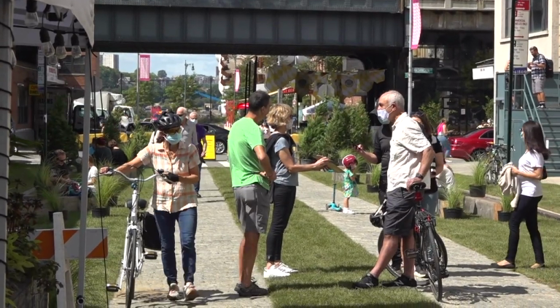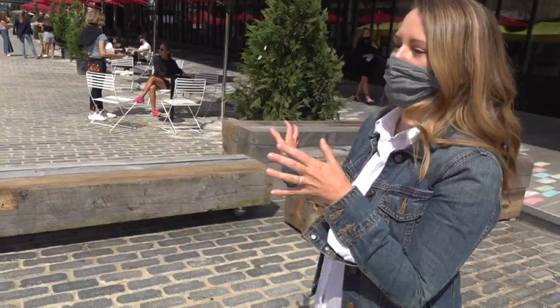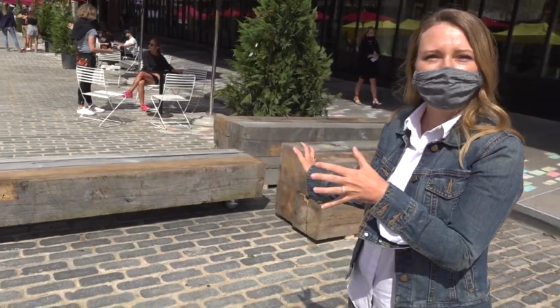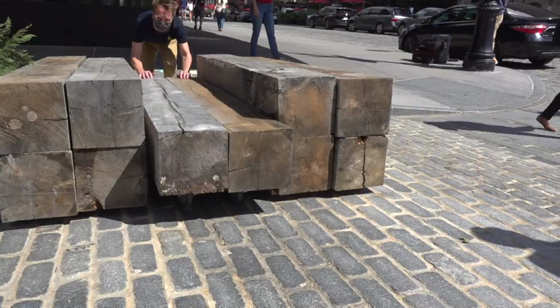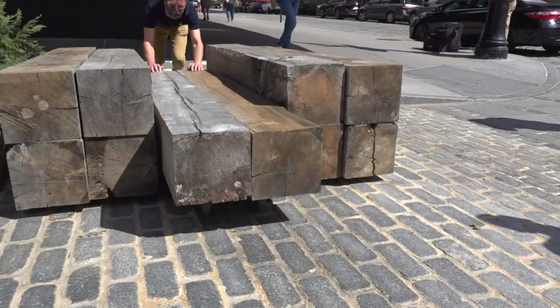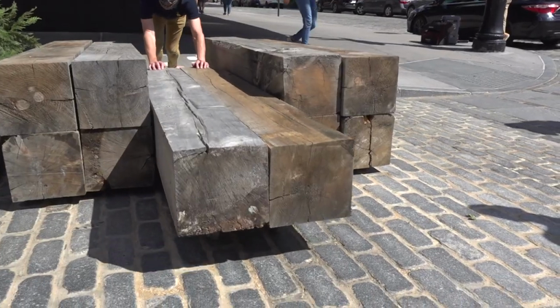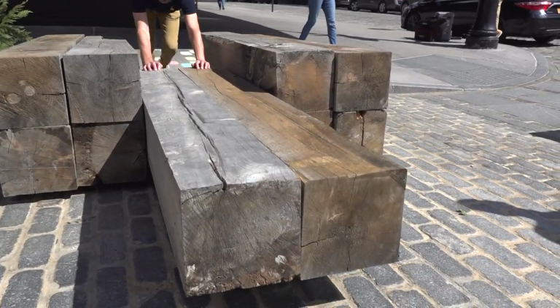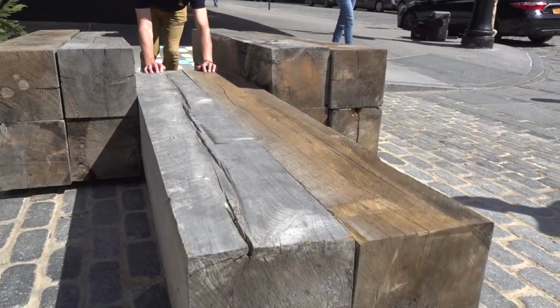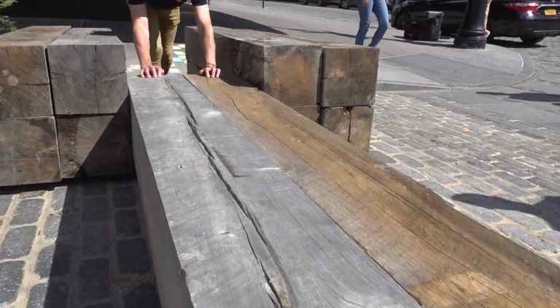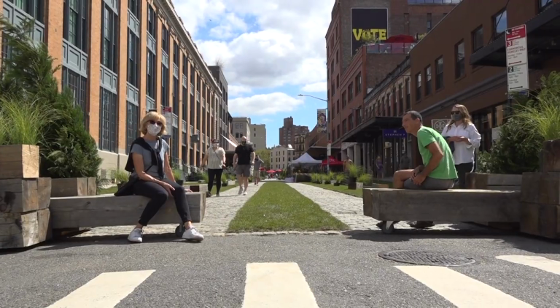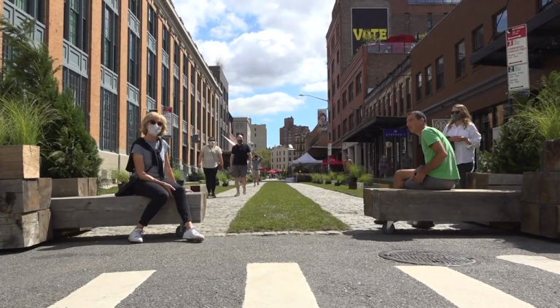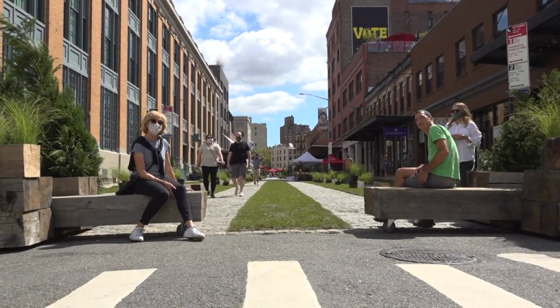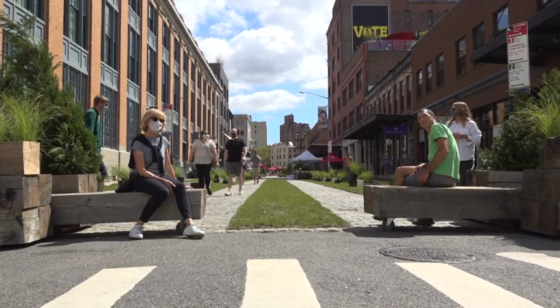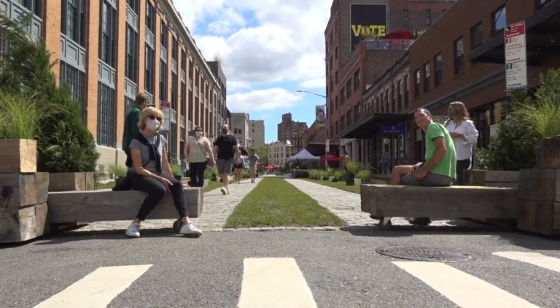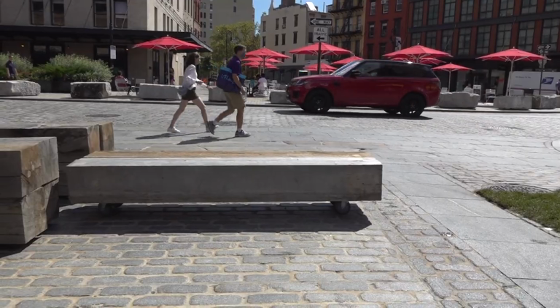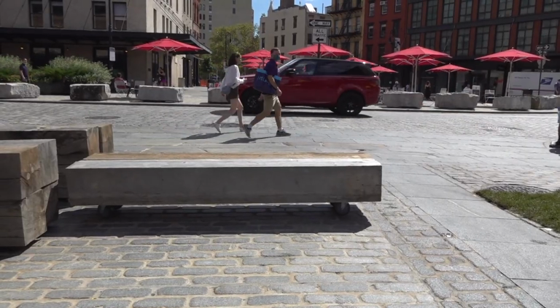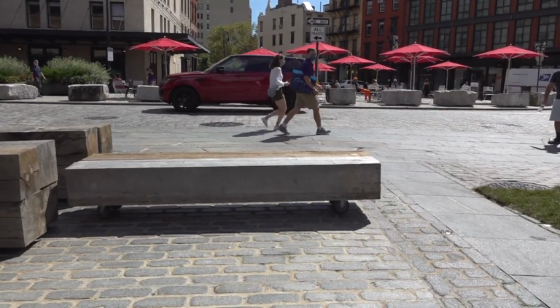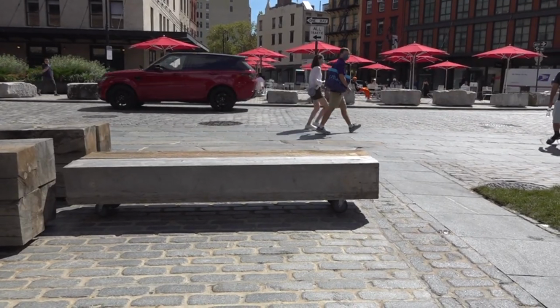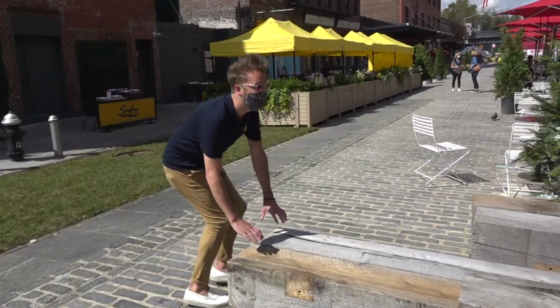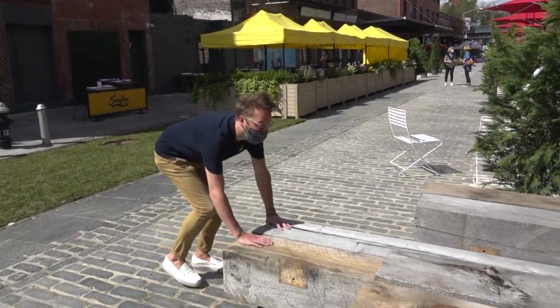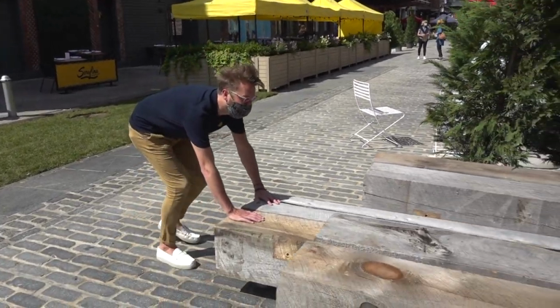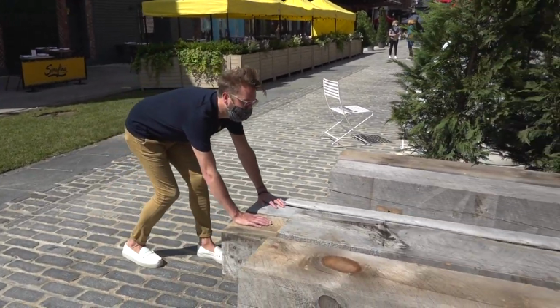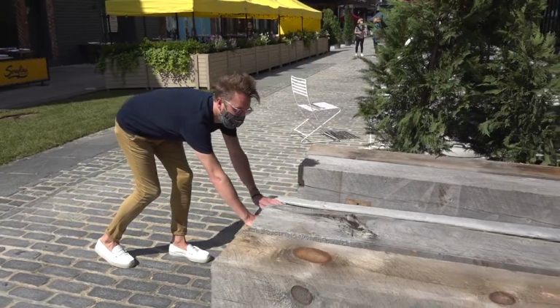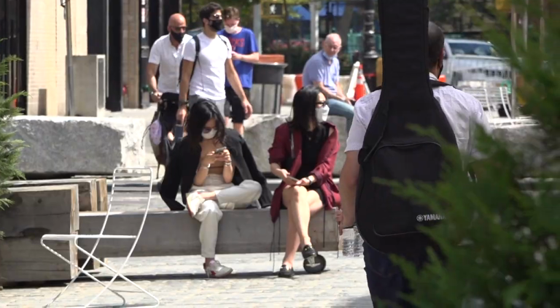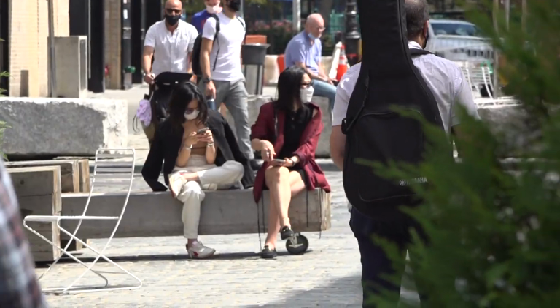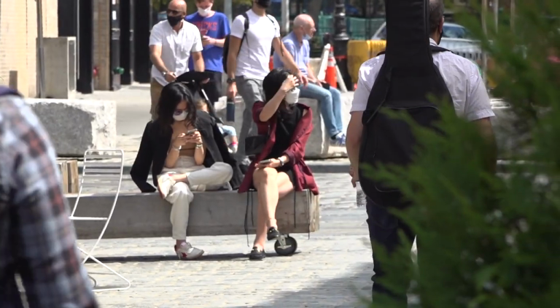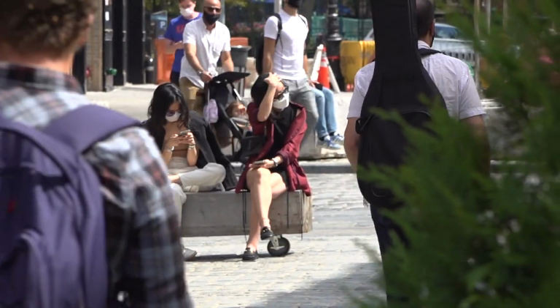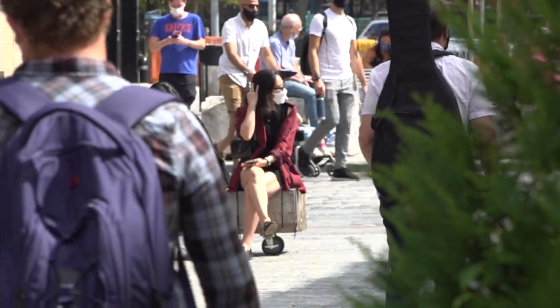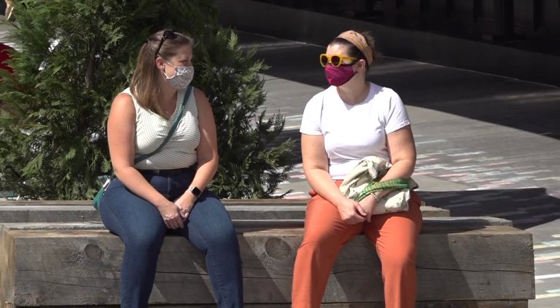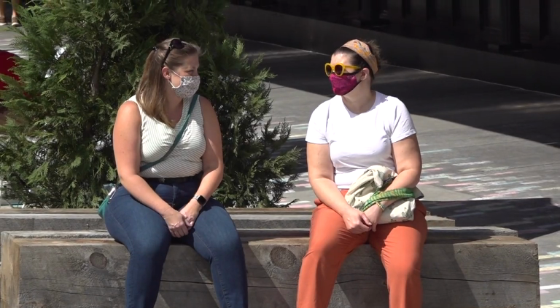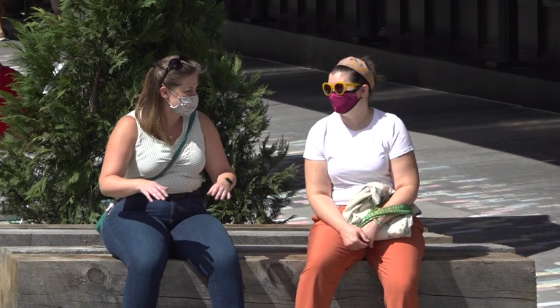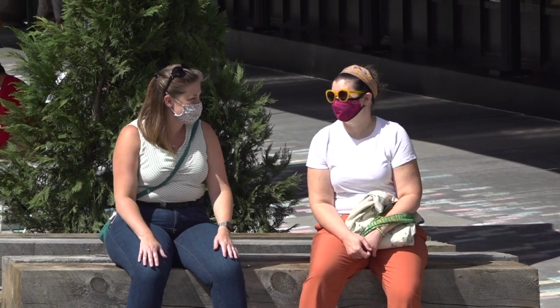These are our barricades. We designed these on wheels so that the centerpiece is movable. We wanted to make sure the district is able to block cars when they need to, but also allow trucks and other cargo to come through. These particular barricades were left over from a nearby construction project.